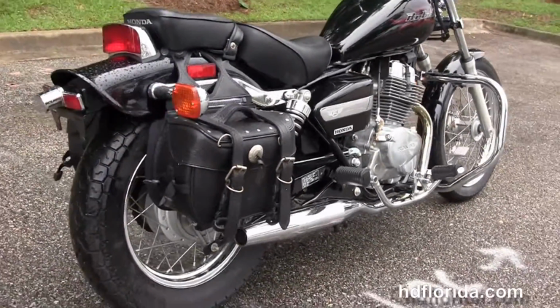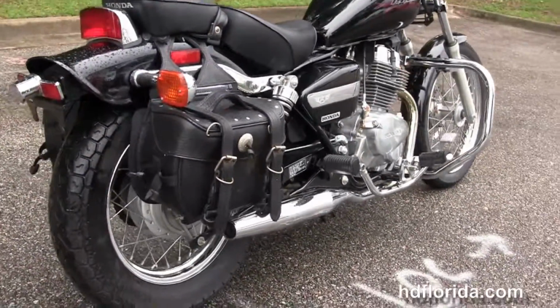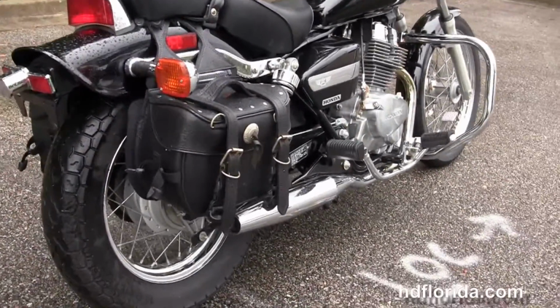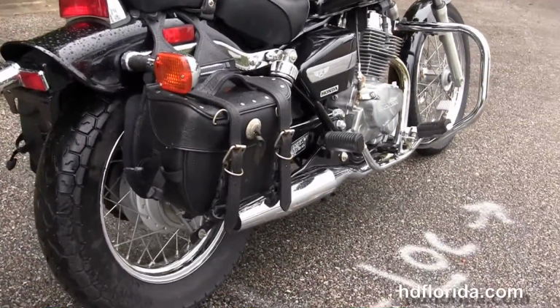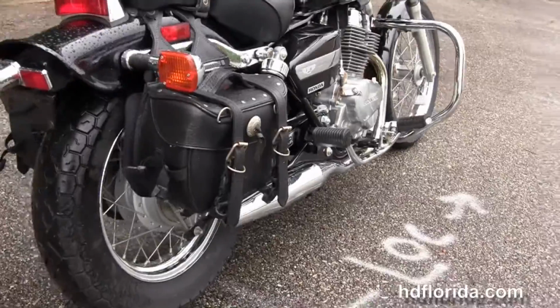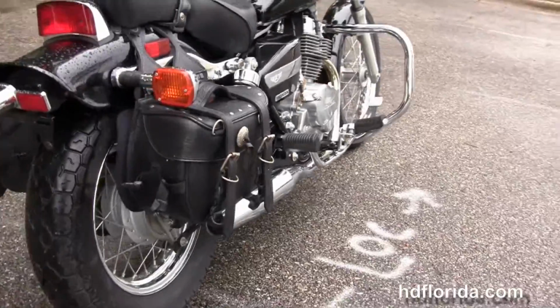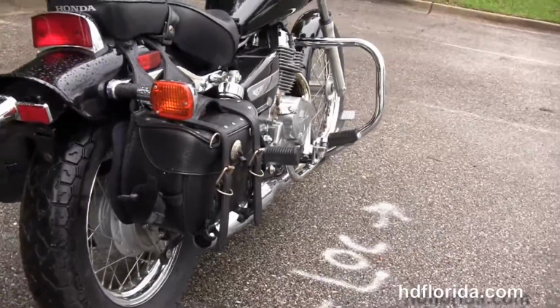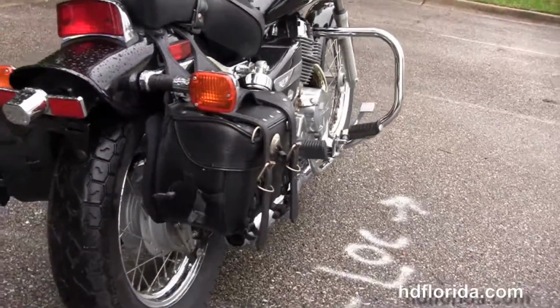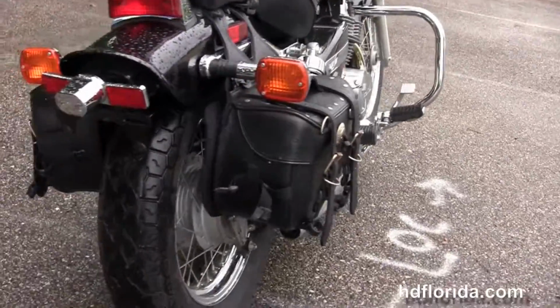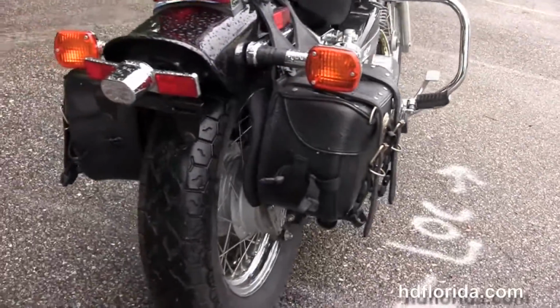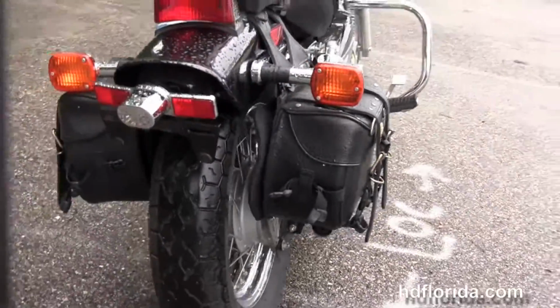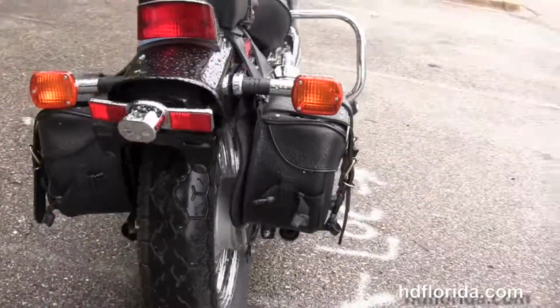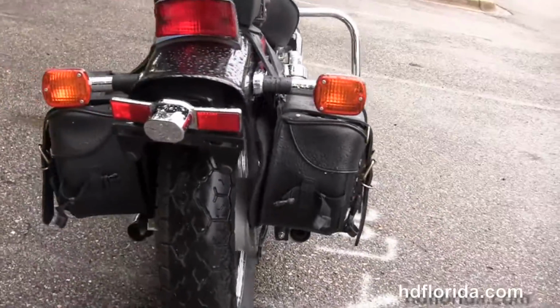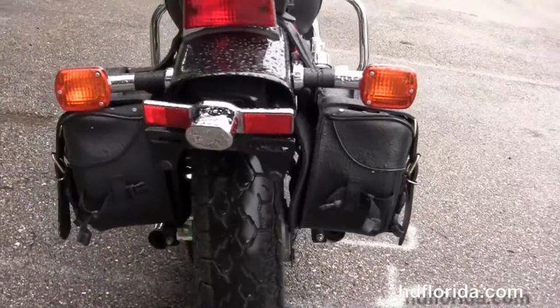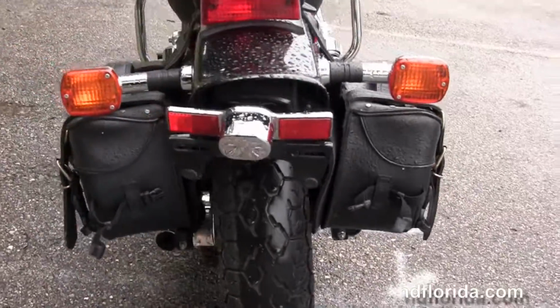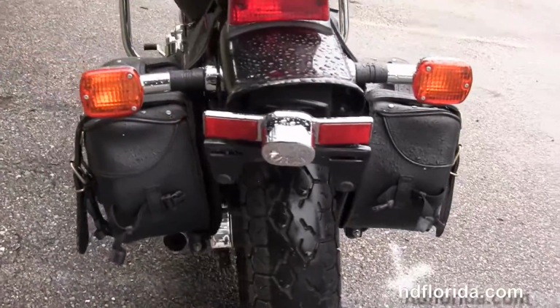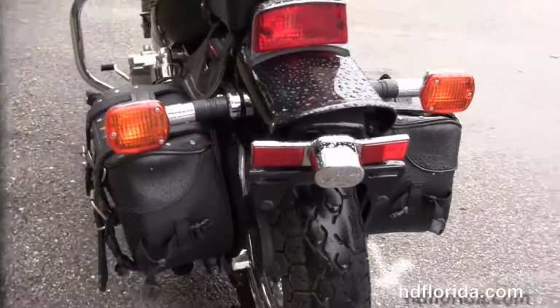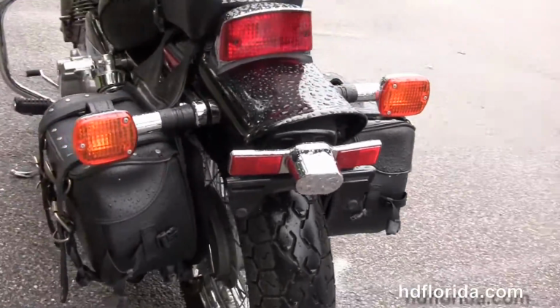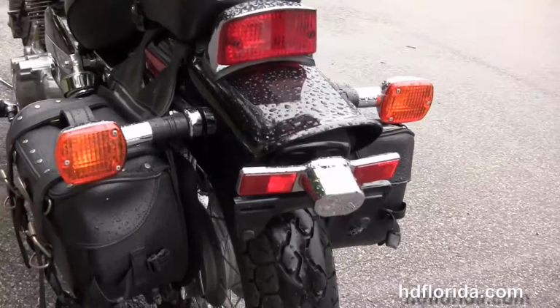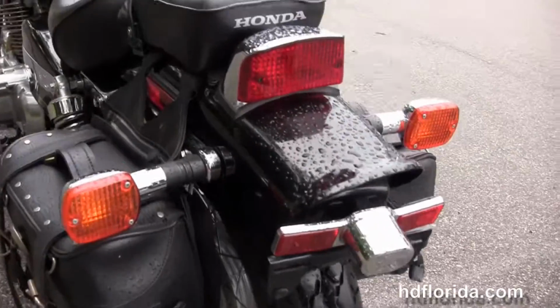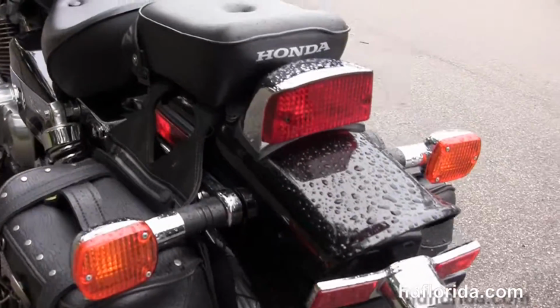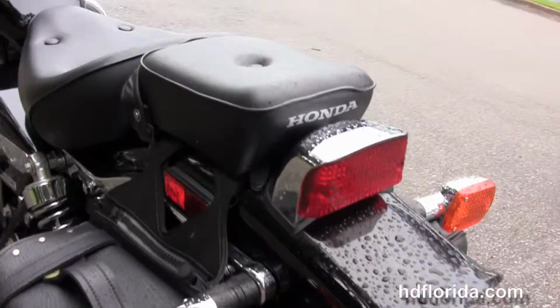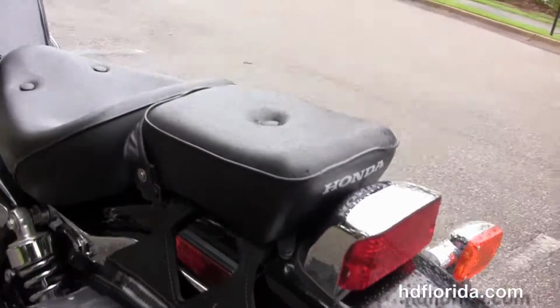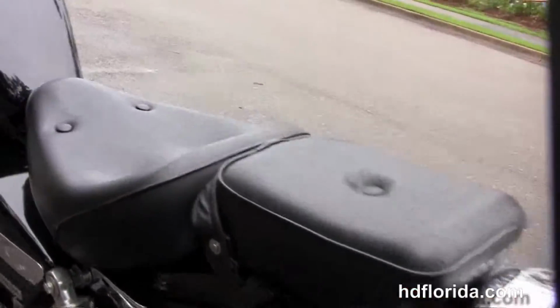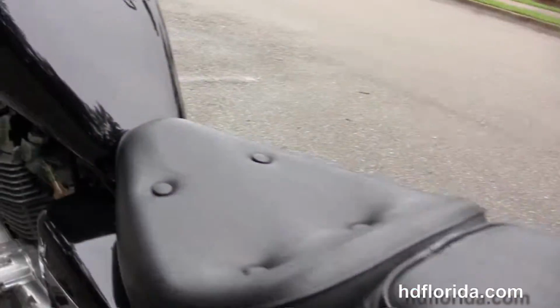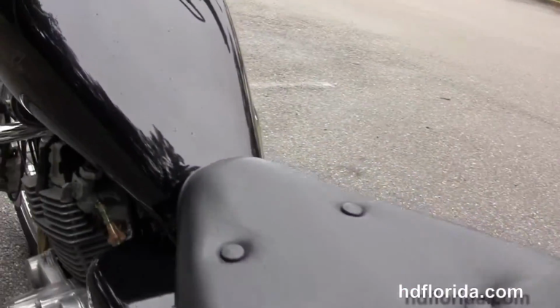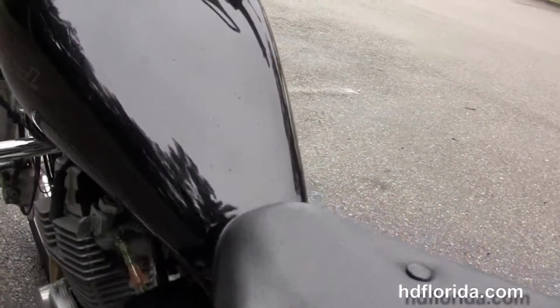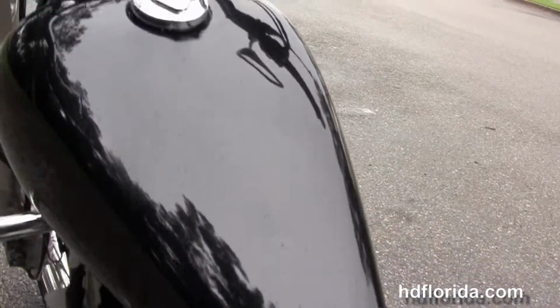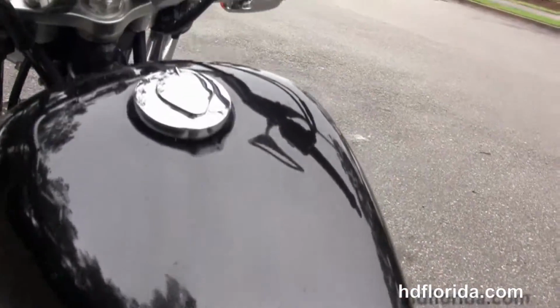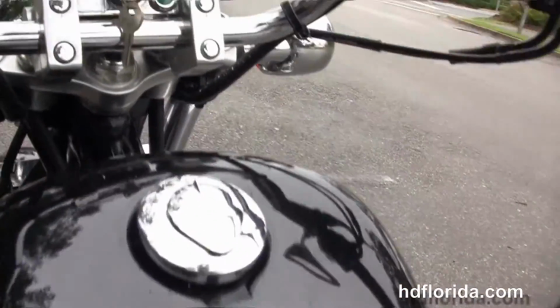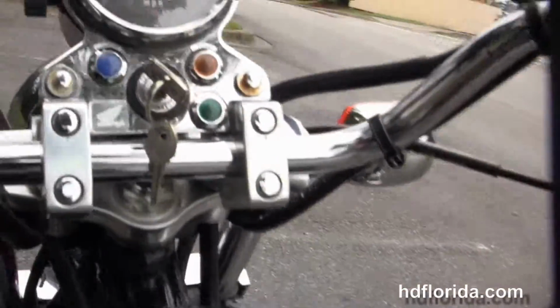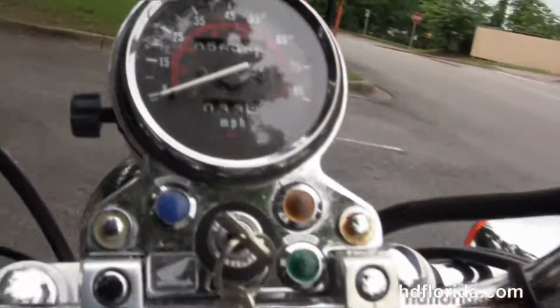handlebar controls, passenger pegs, fully adjustable shocks, and the additional leather saddlebags. It's got the two-up seat and pull-back bars with high visibility instrument cluster.